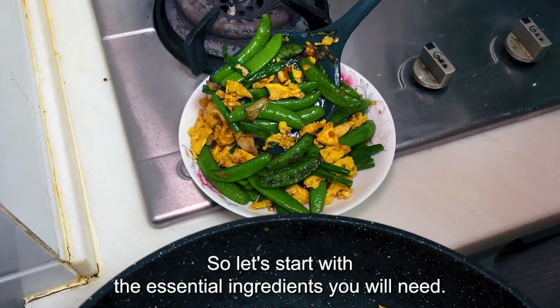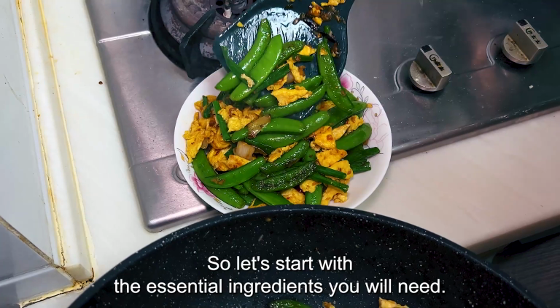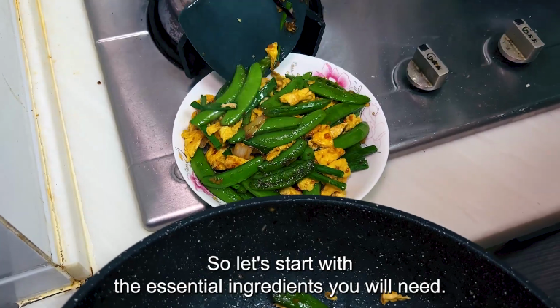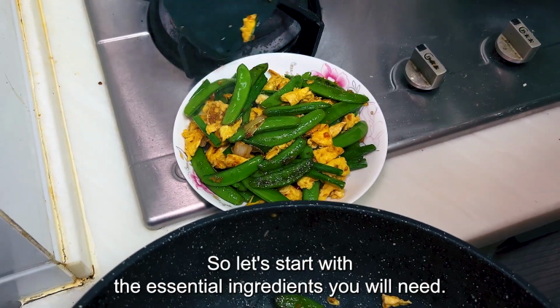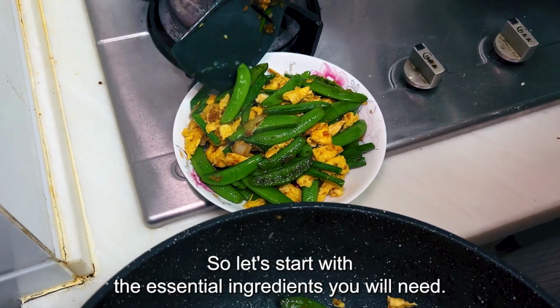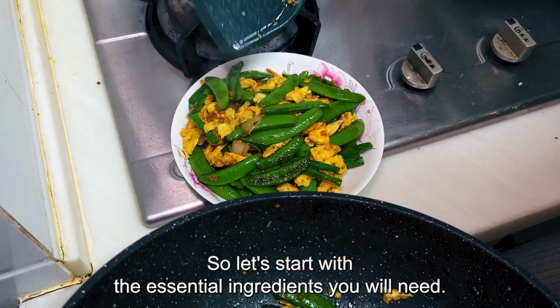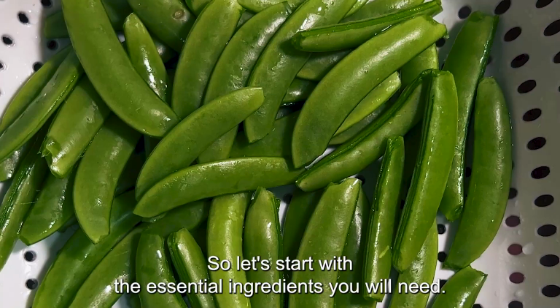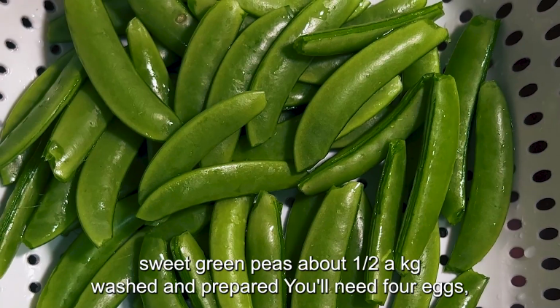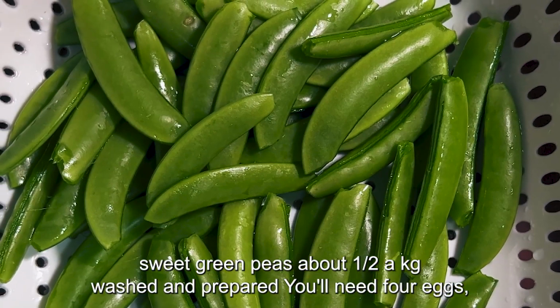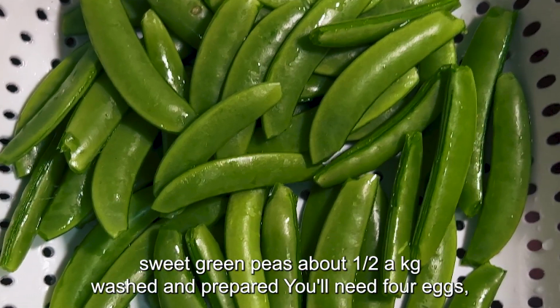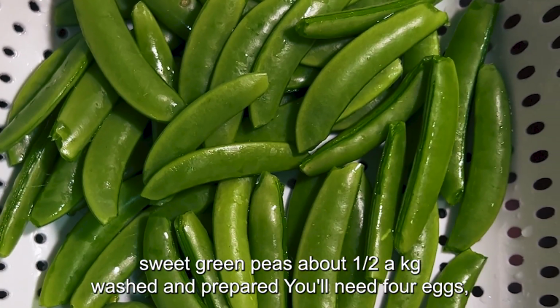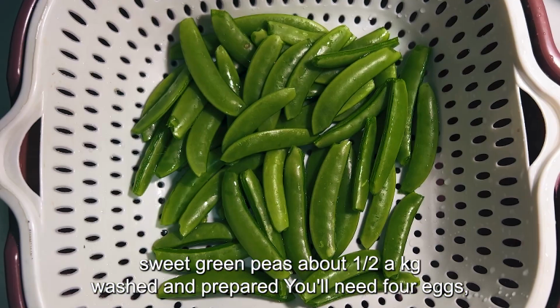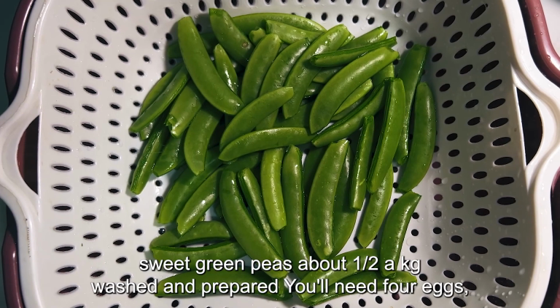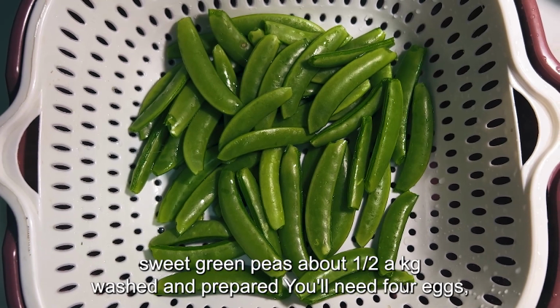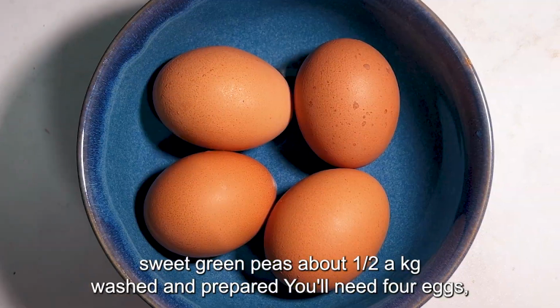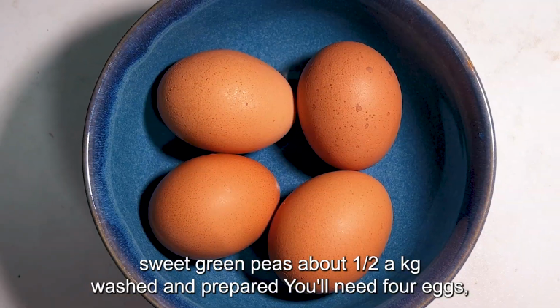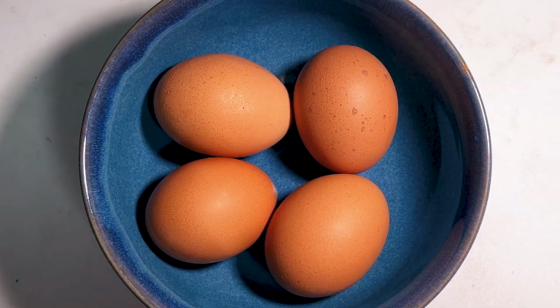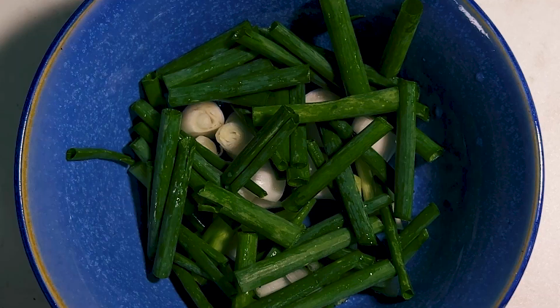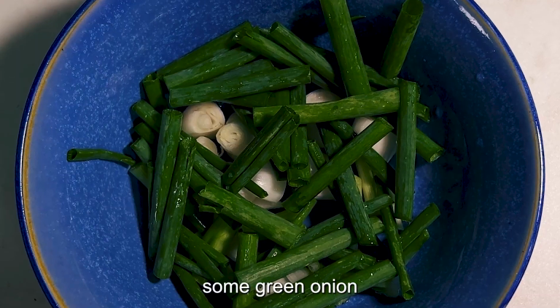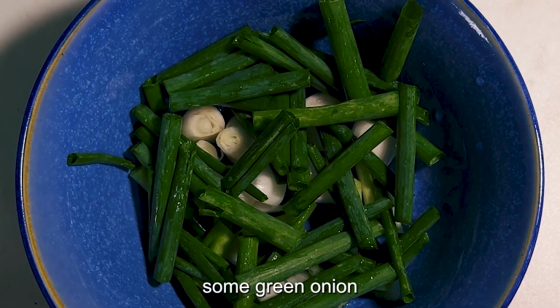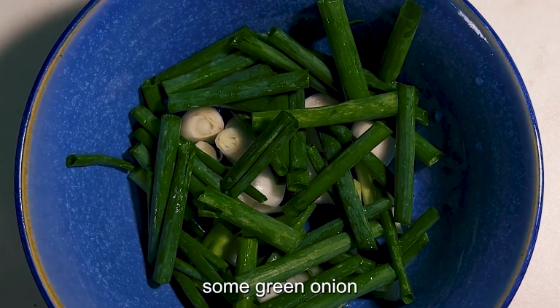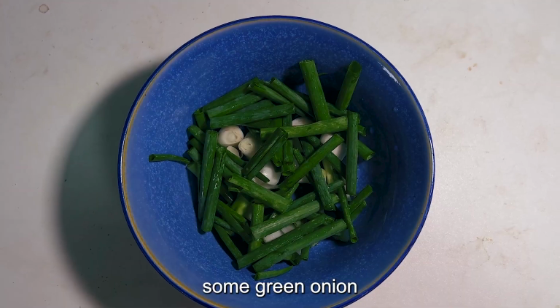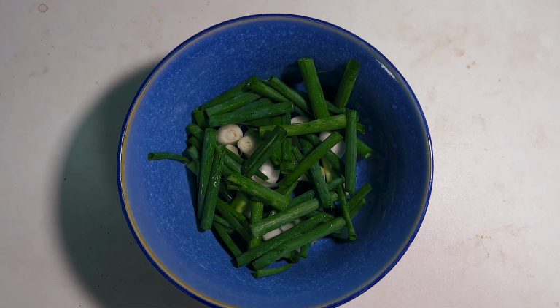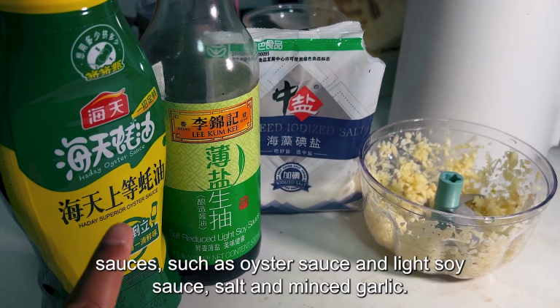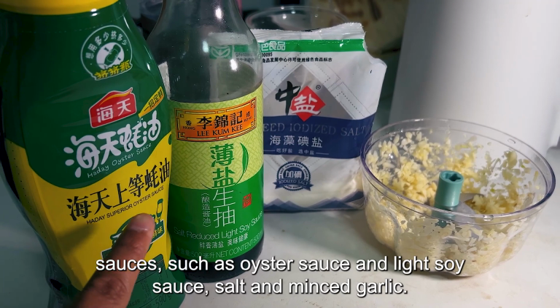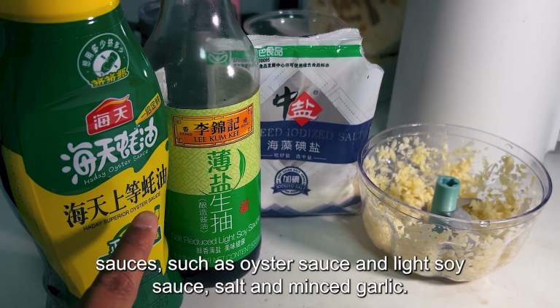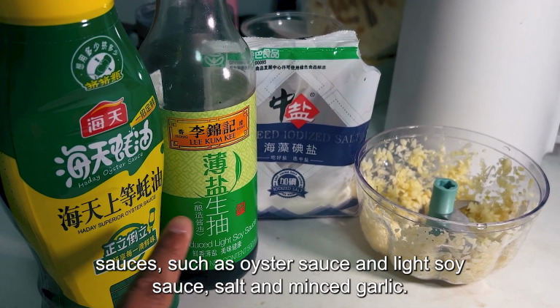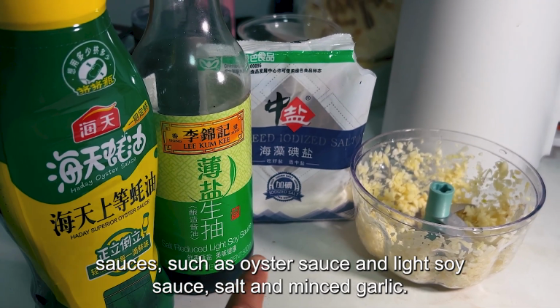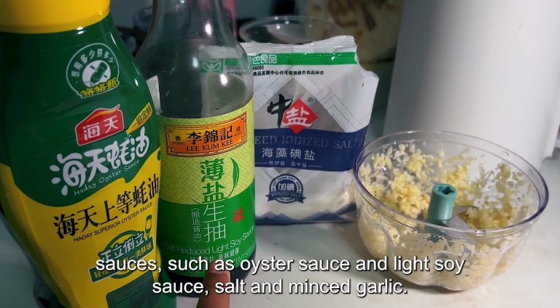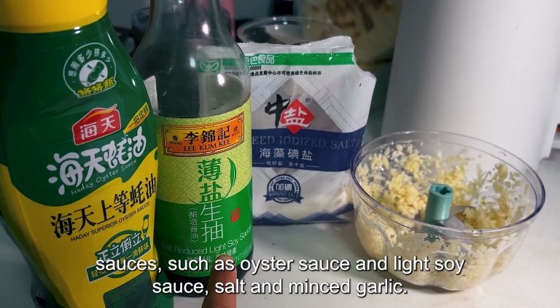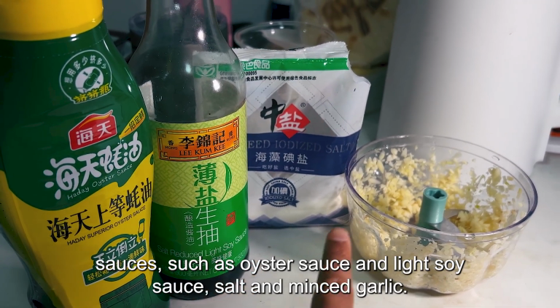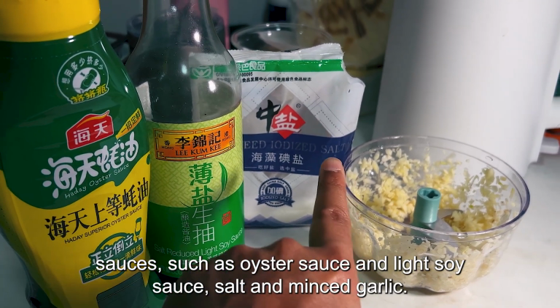So let's start with essential ingredients. You will need sweet green peas, about half a kasi, washed and prepared. You will need 4 eggs, some green onion, sauces such as oyster sauce and light soy sauce, salt and minced garlic.